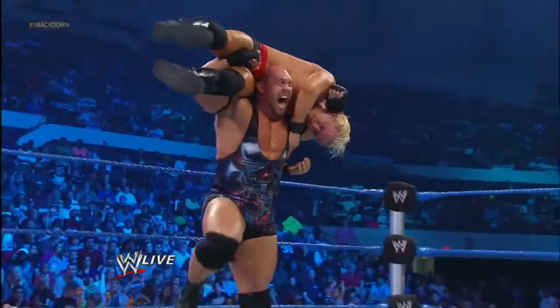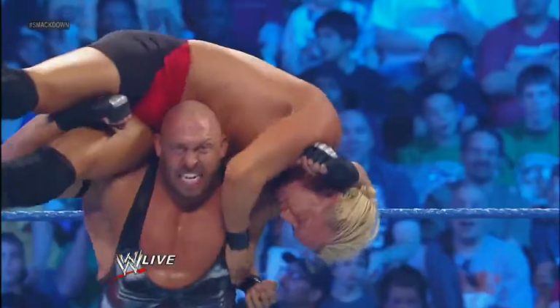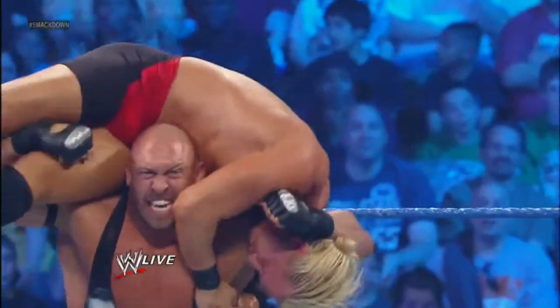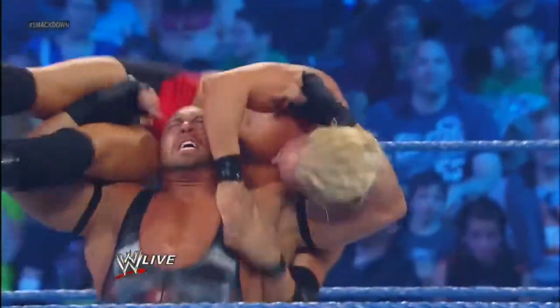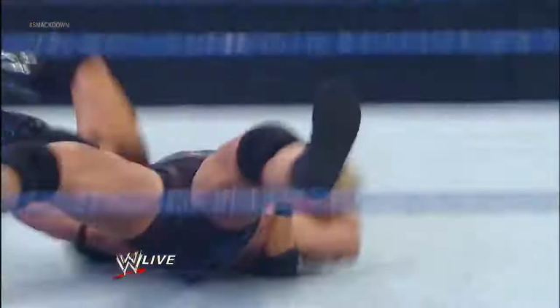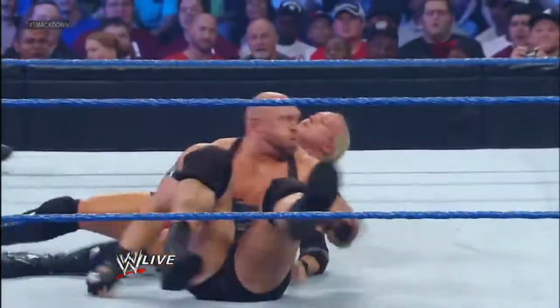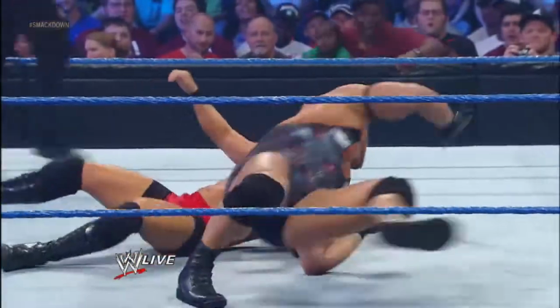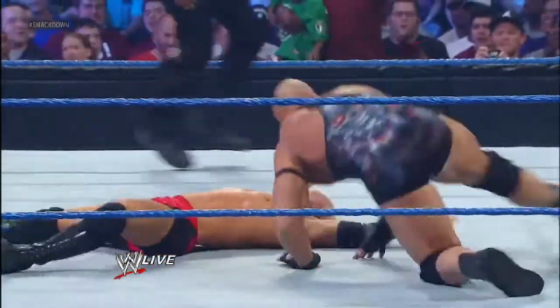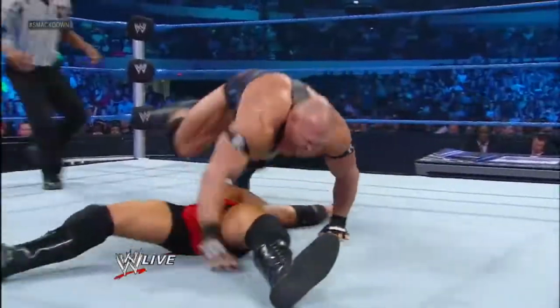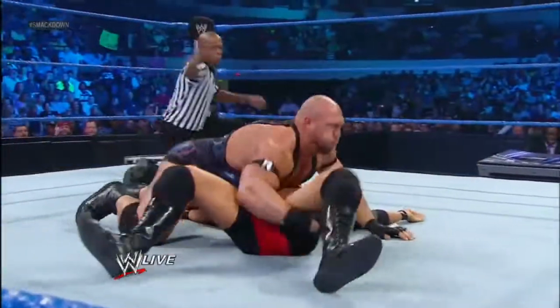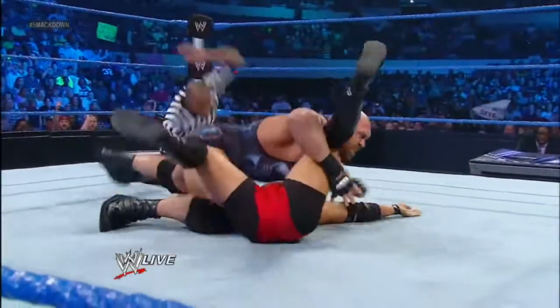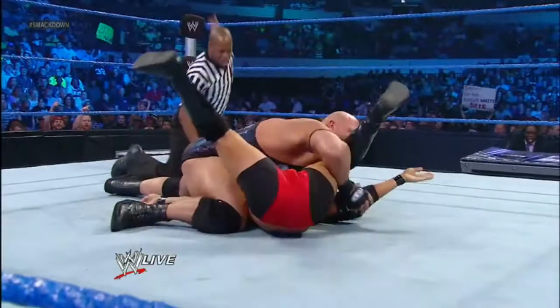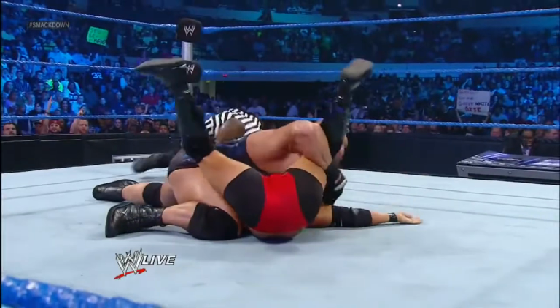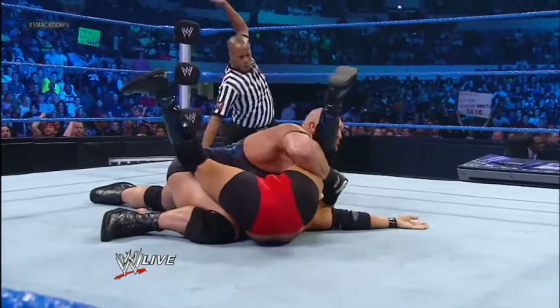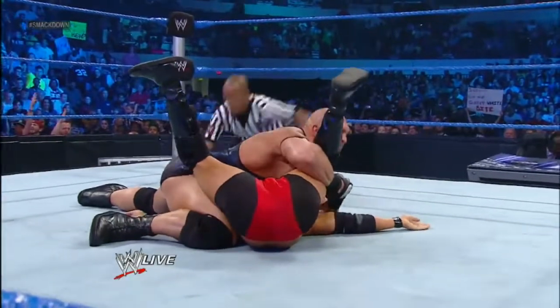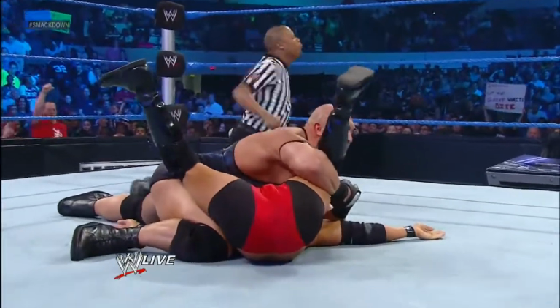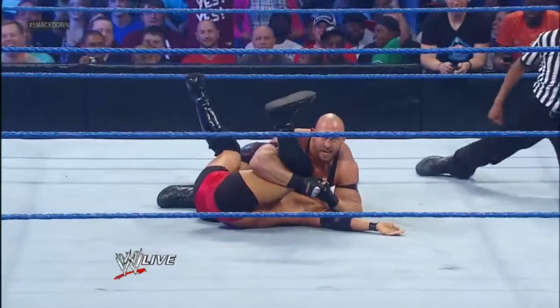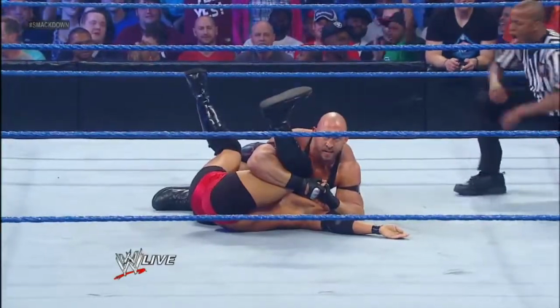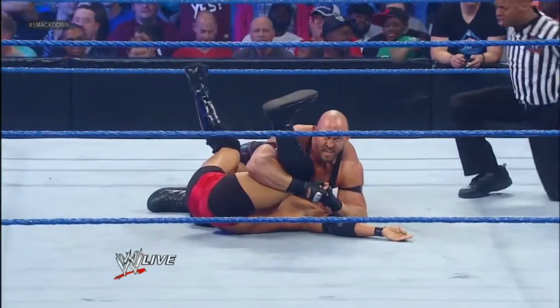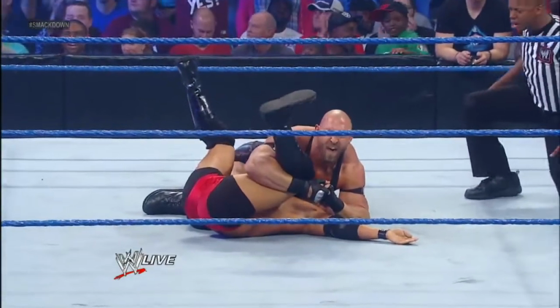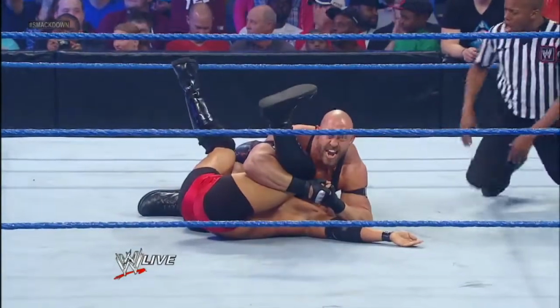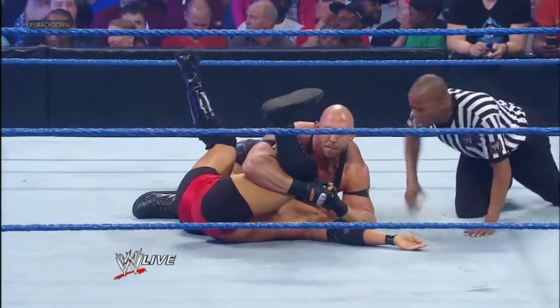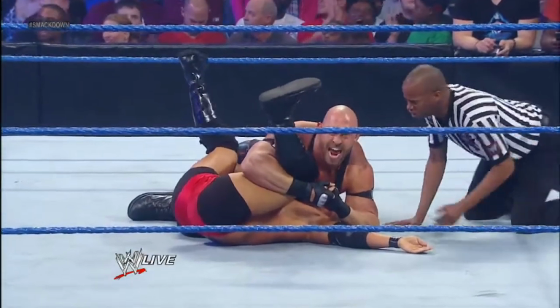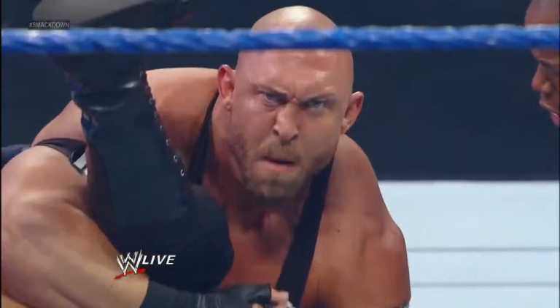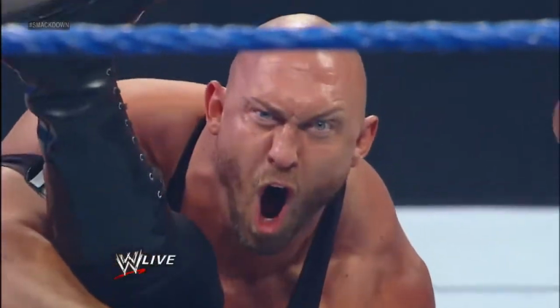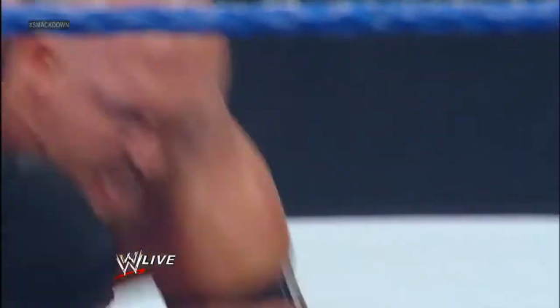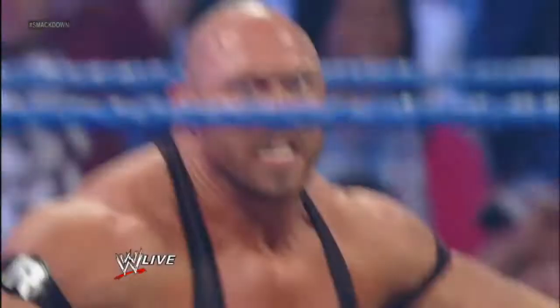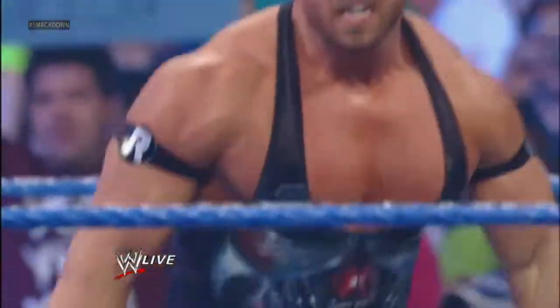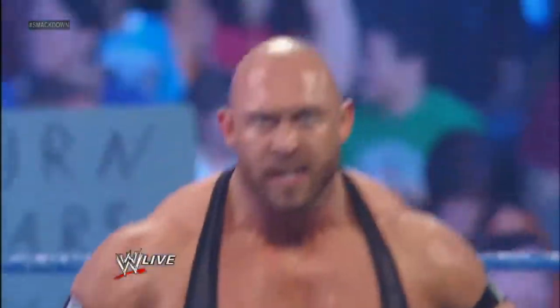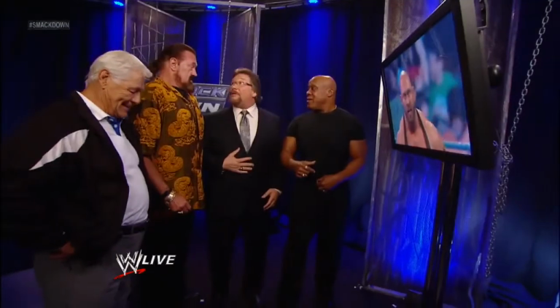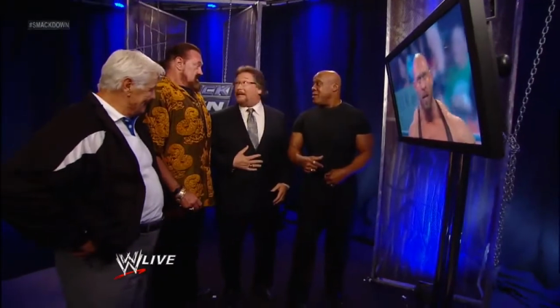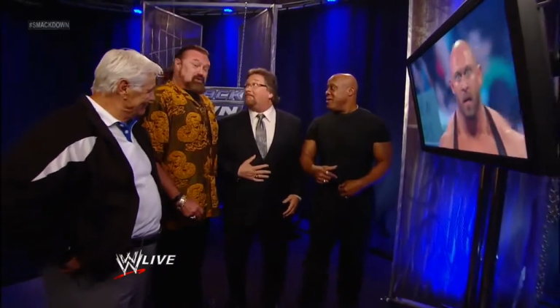Let me tell you something, this is old school right here. This is the way we used to do it back in the day — just go out there and take somebody straight out of the game. Here's your winner, Ryback.